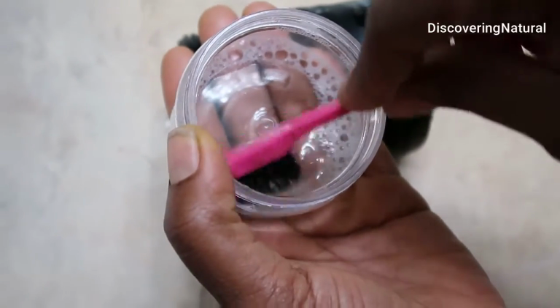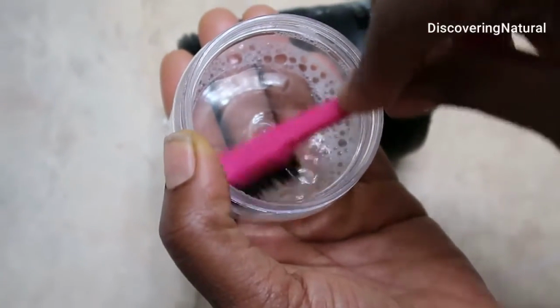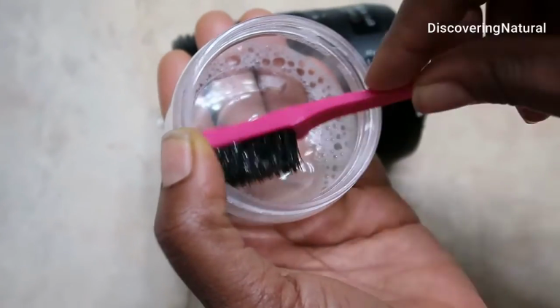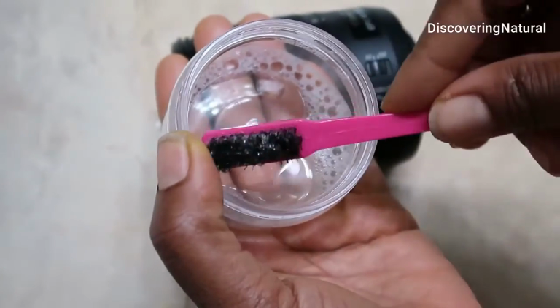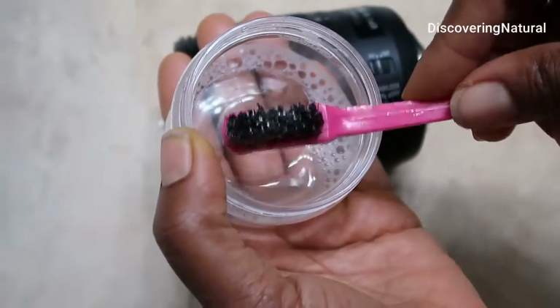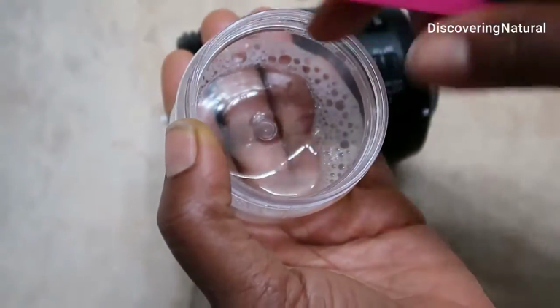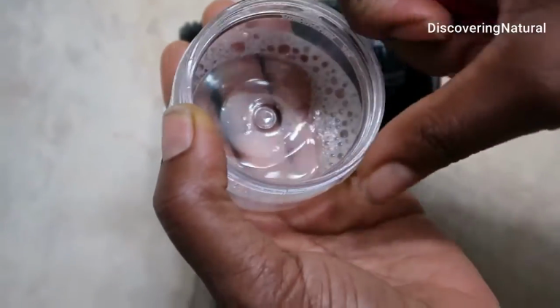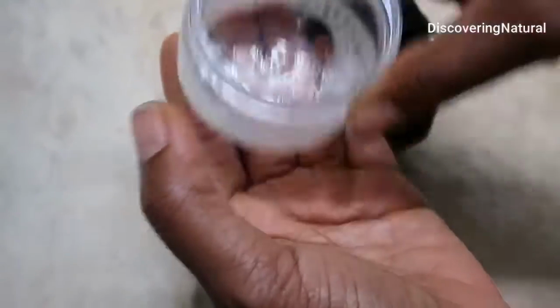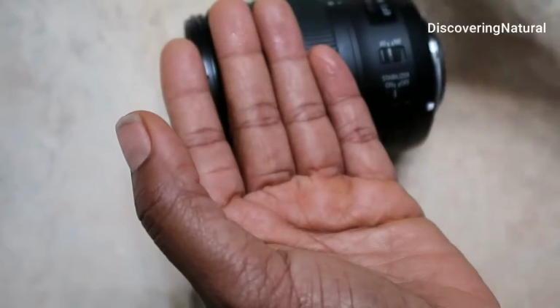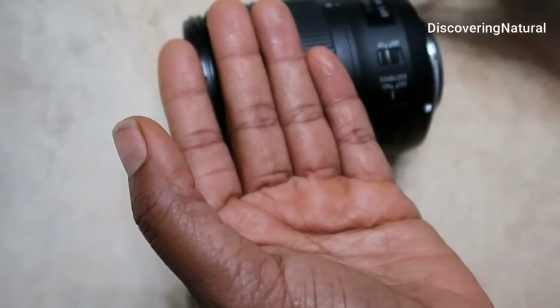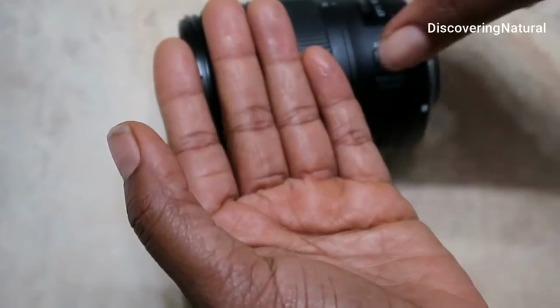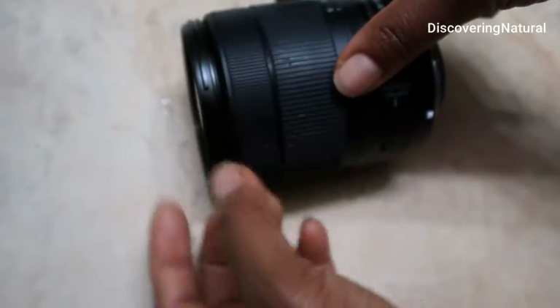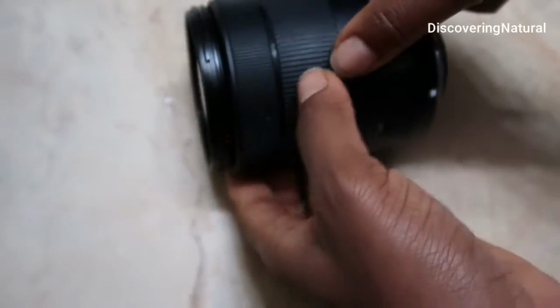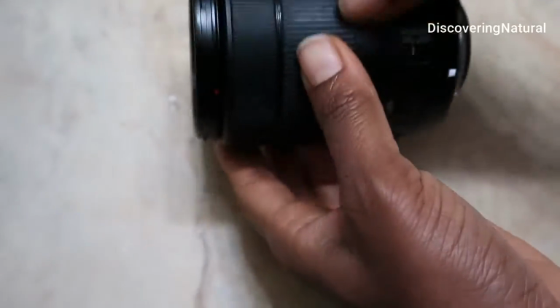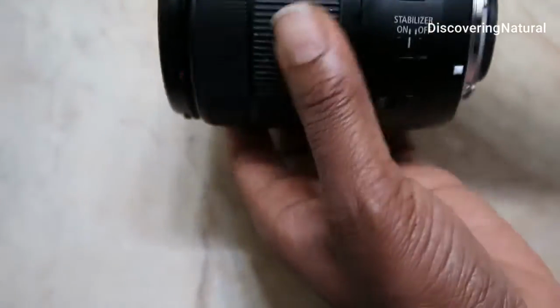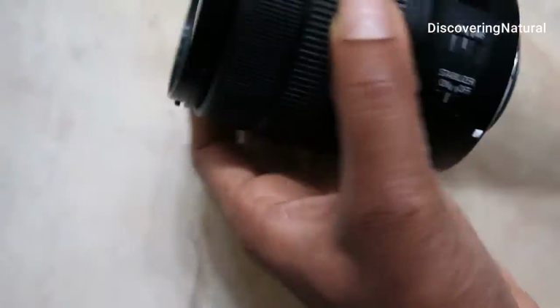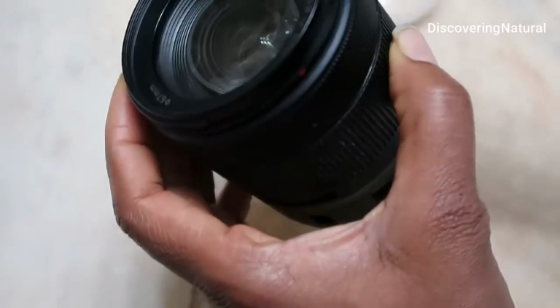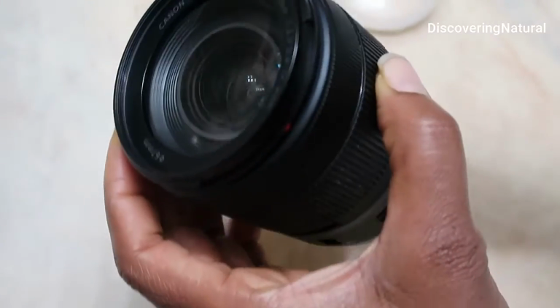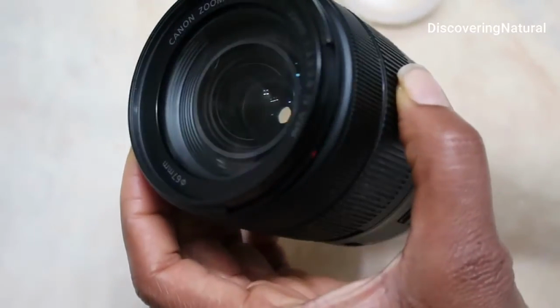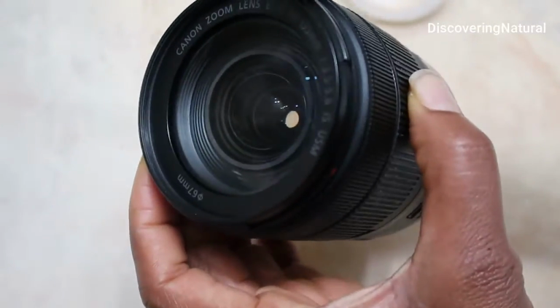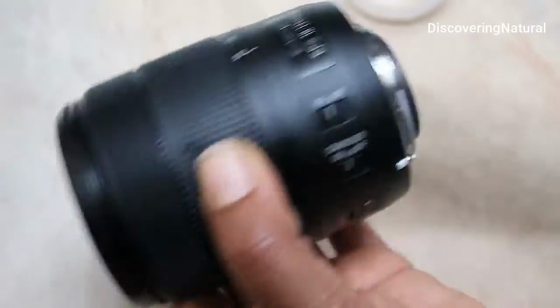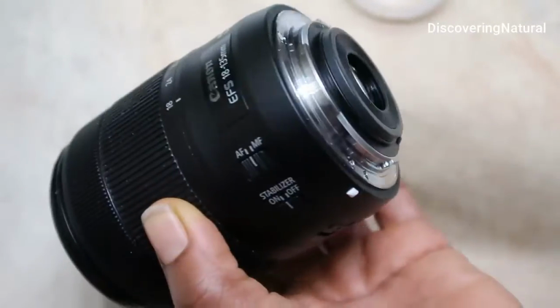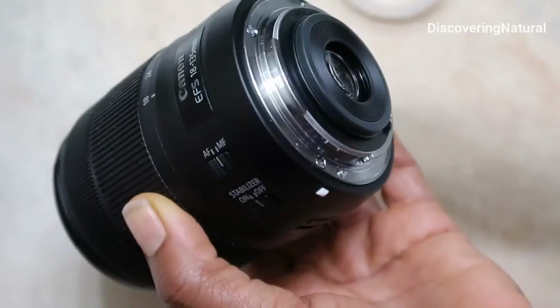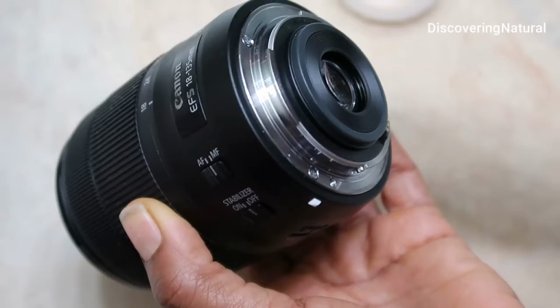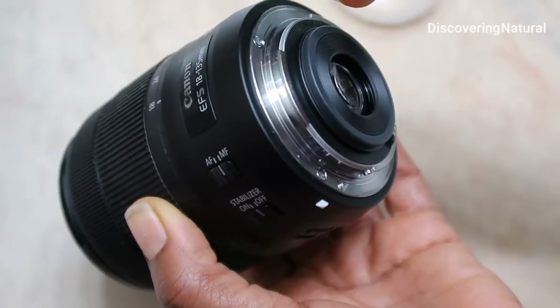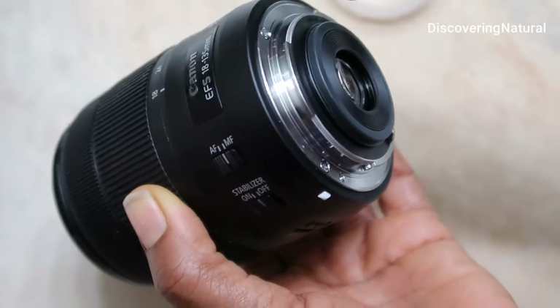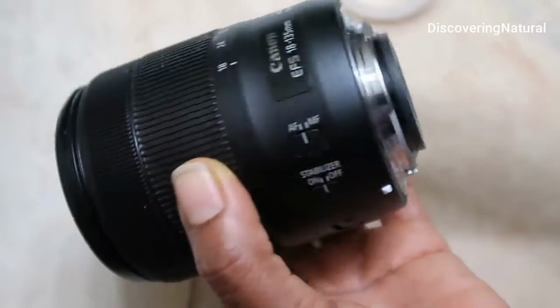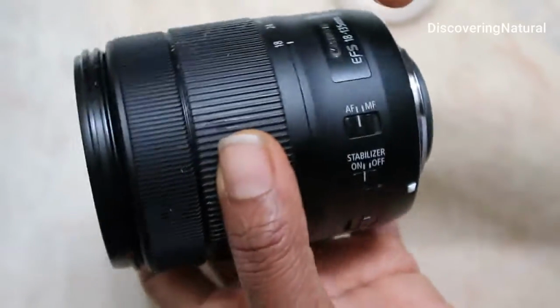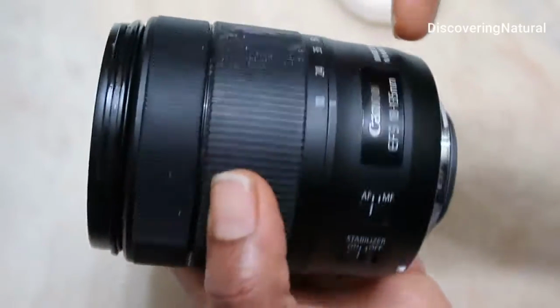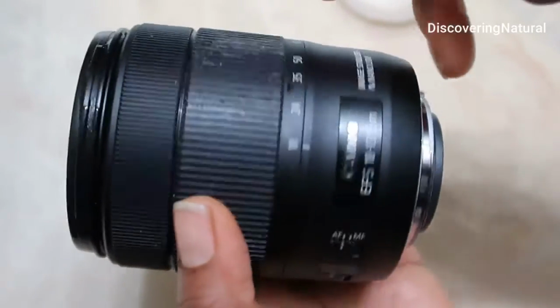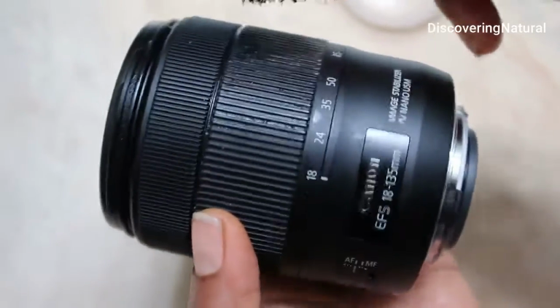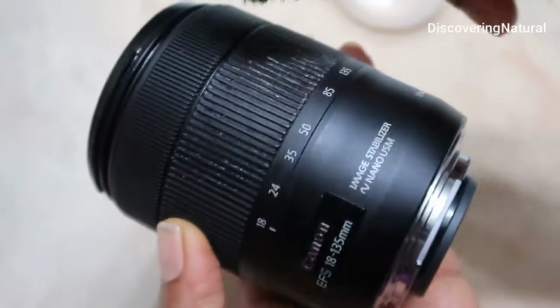Once you do that, make sure you don't get the water onto the lens area right over here, and make sure you don't get it onto the area right over there.